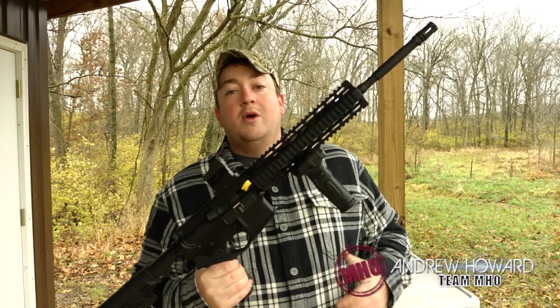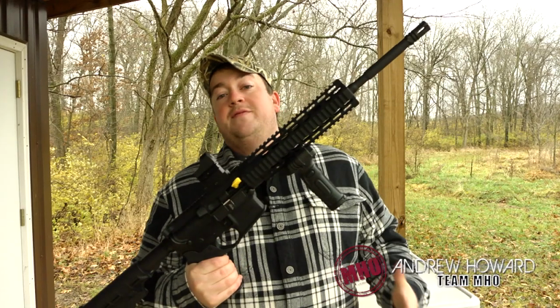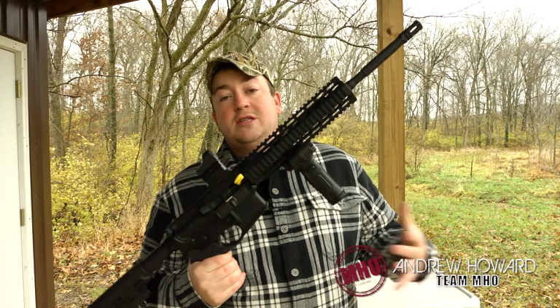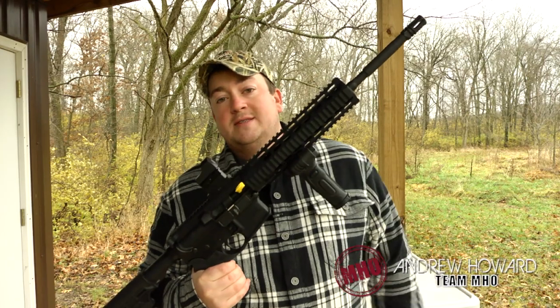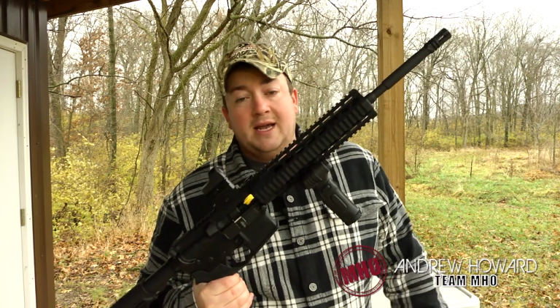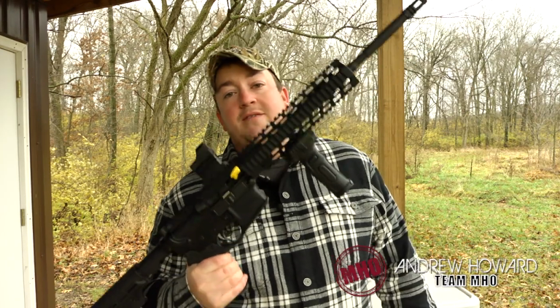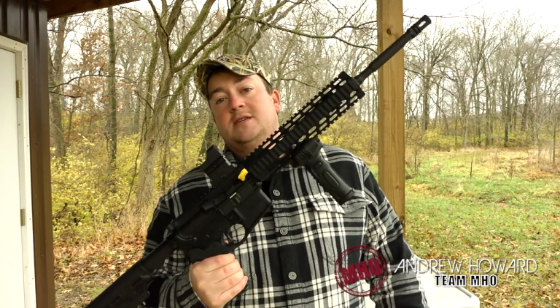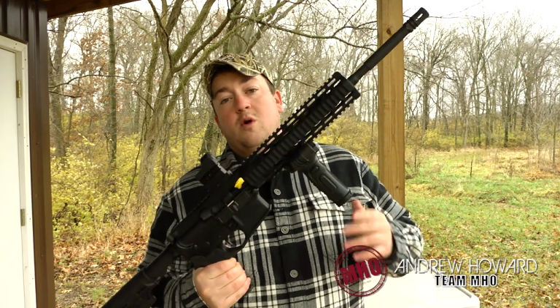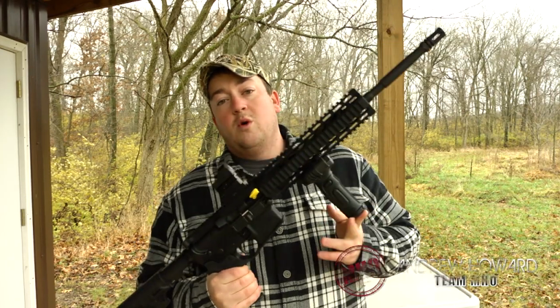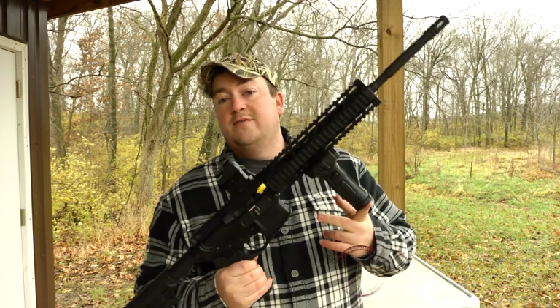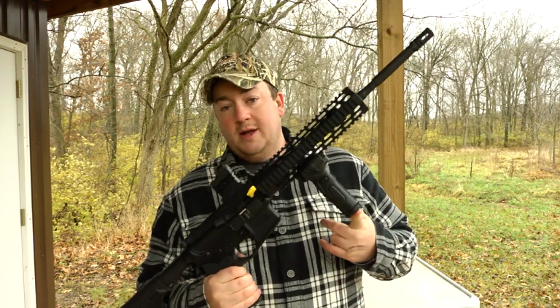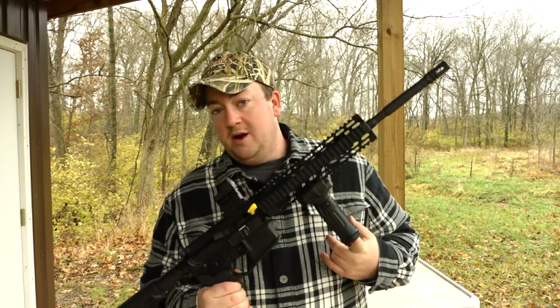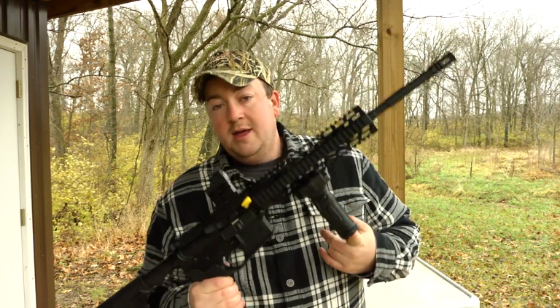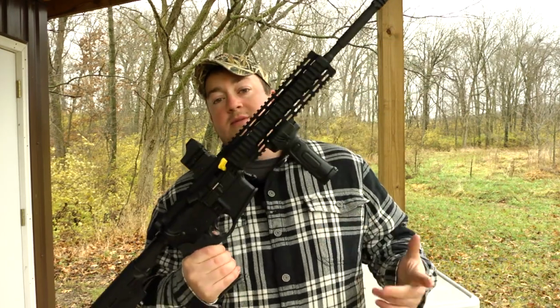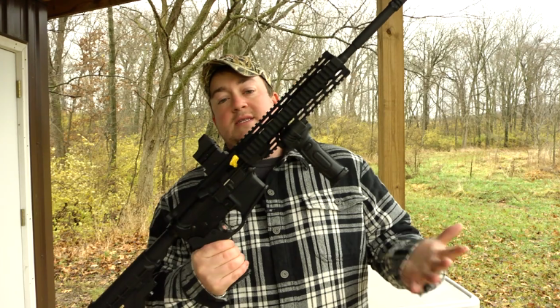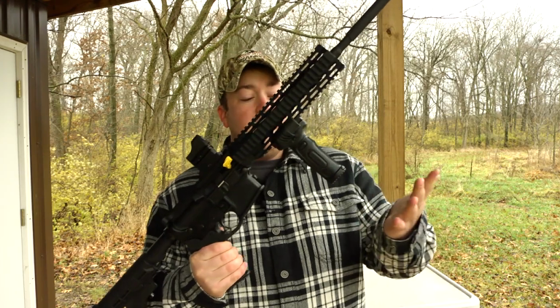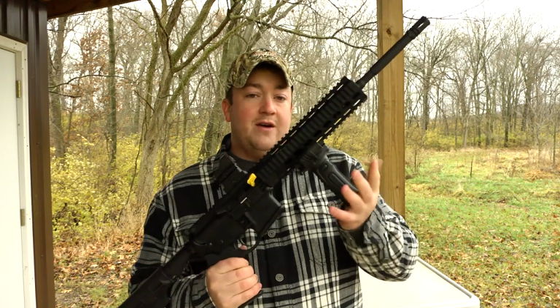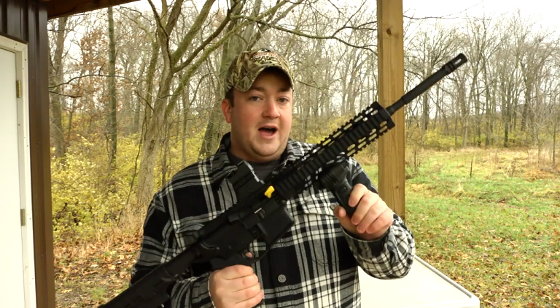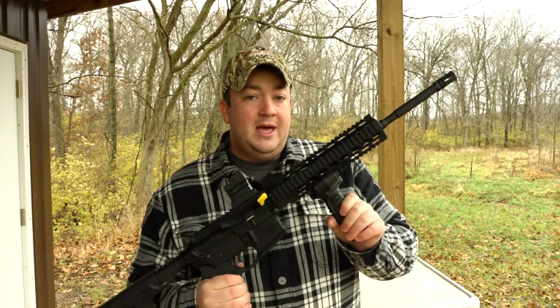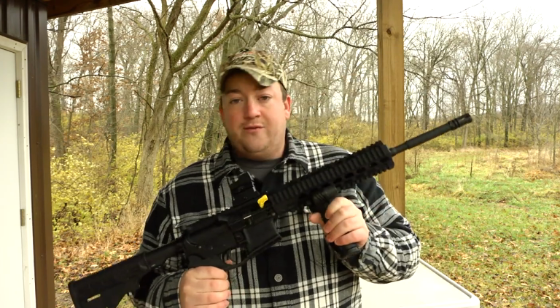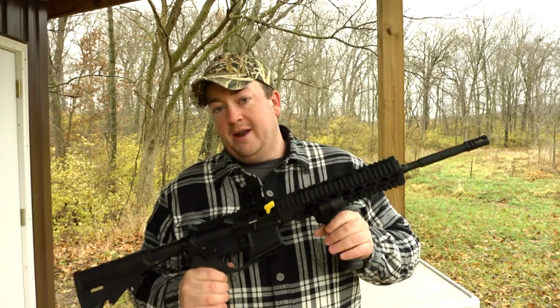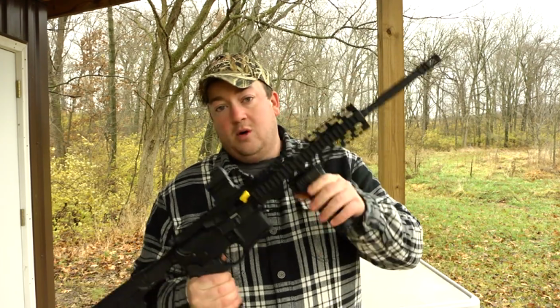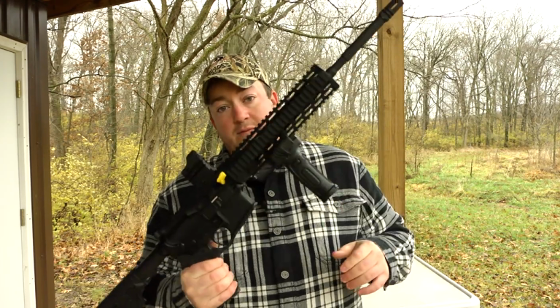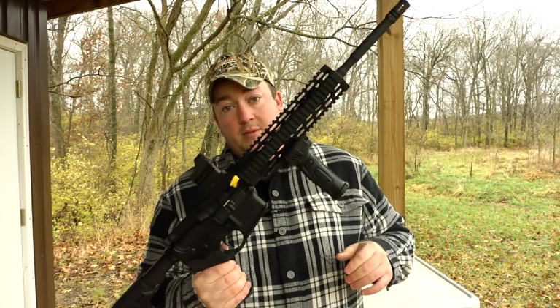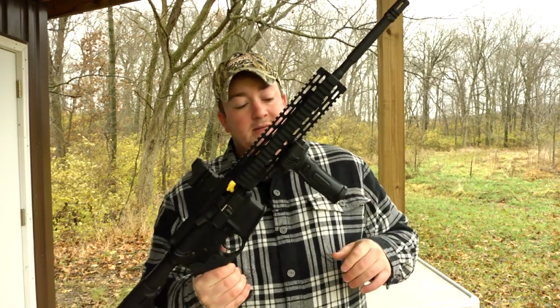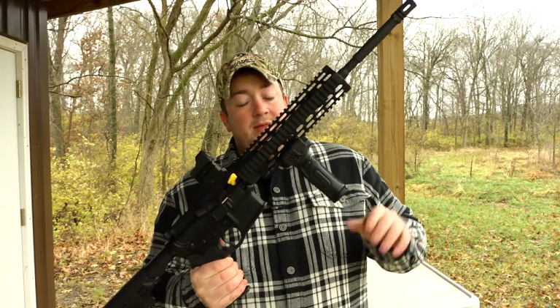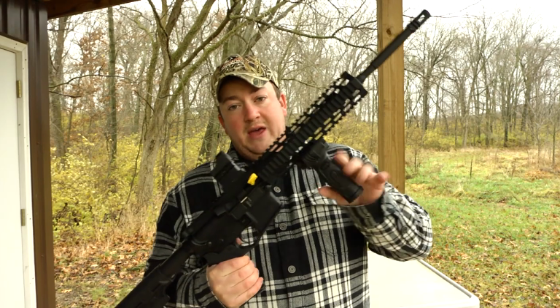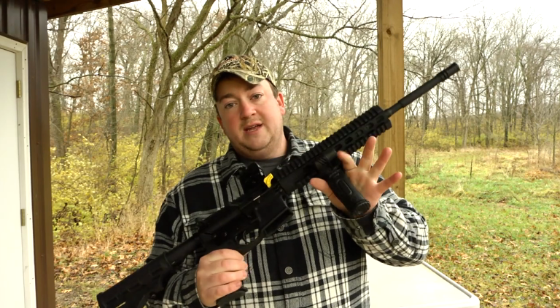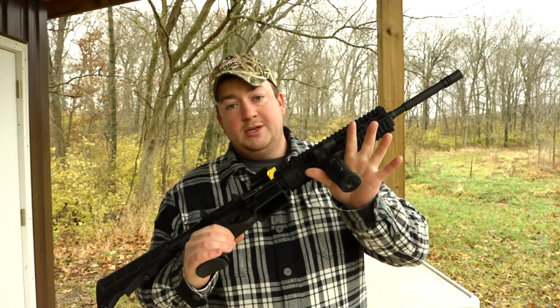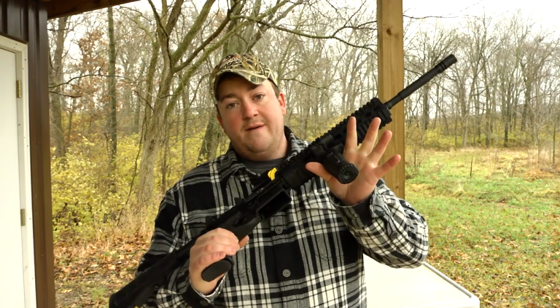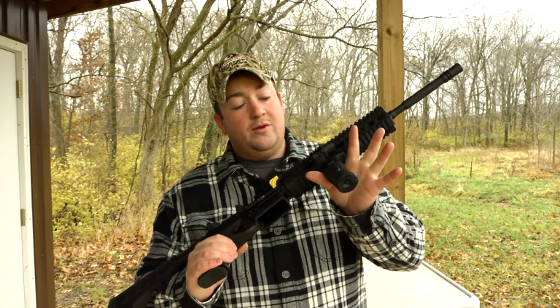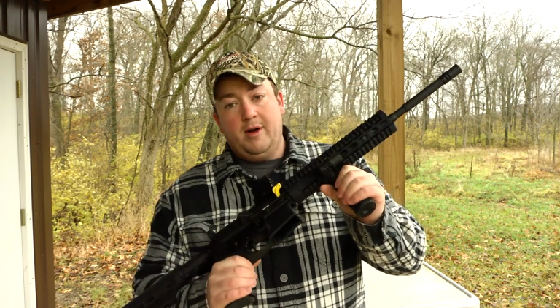Winner of the 2010 Academy of Excellence award for self-defense product of the year, the Crimson Trace MVF 515 is built for the battlefield or for home defense. The MVF stands for modular vertical foregrip.